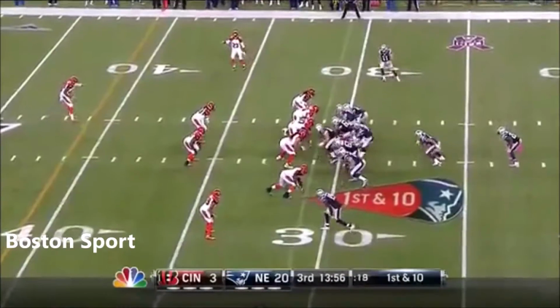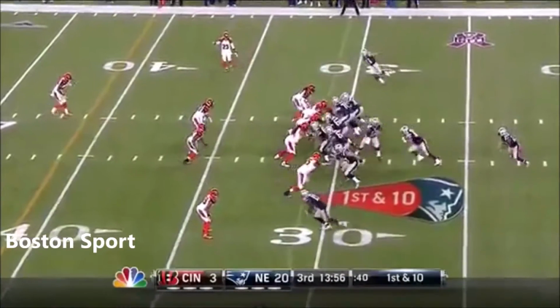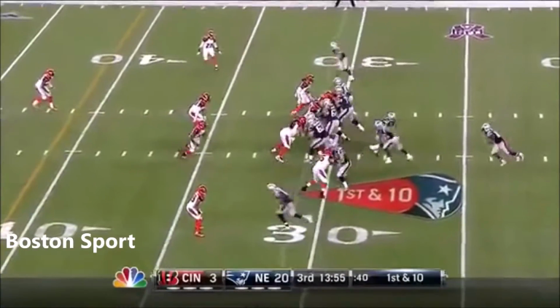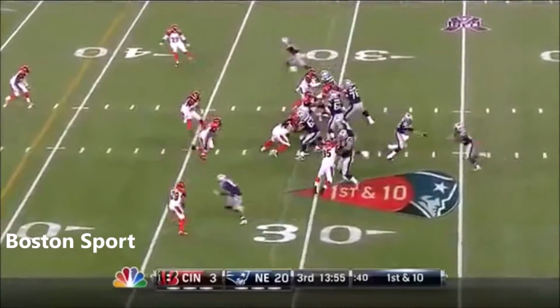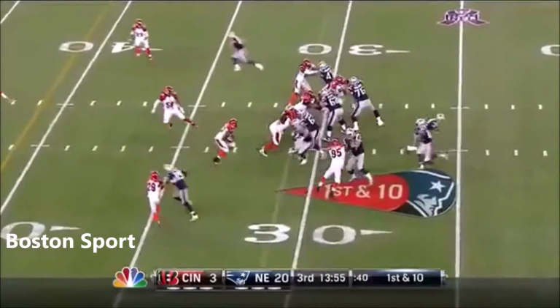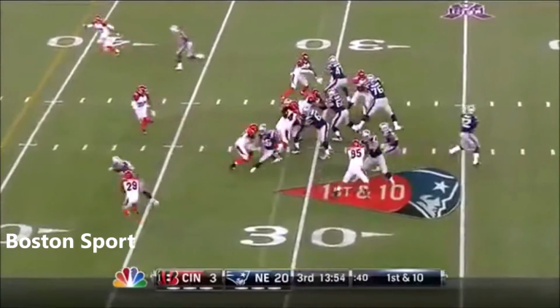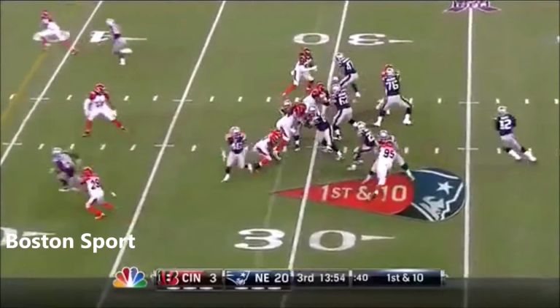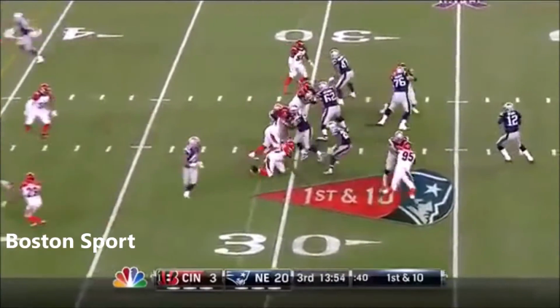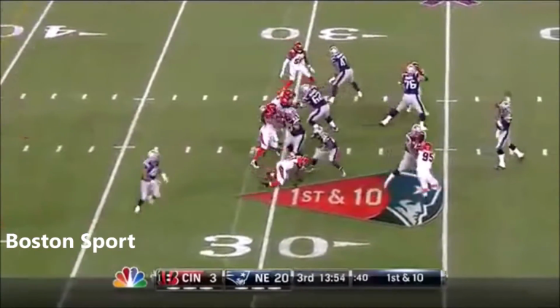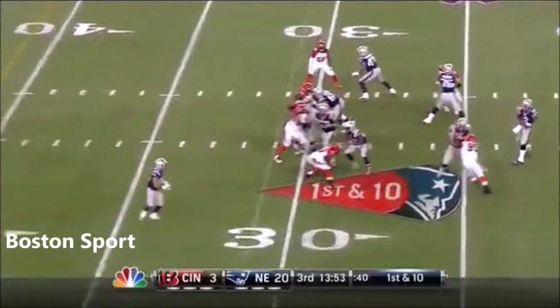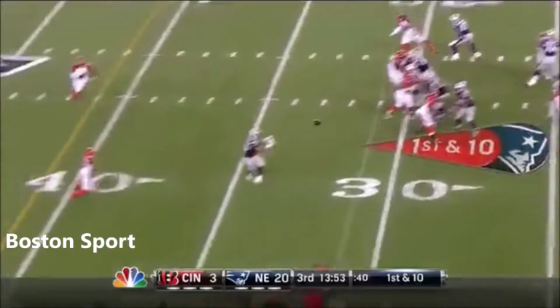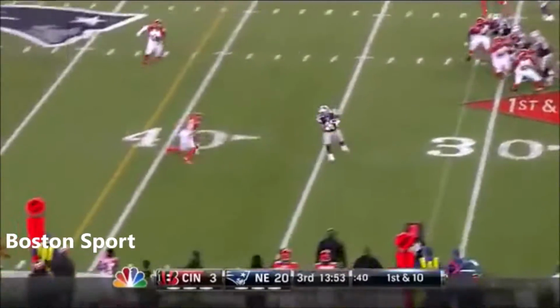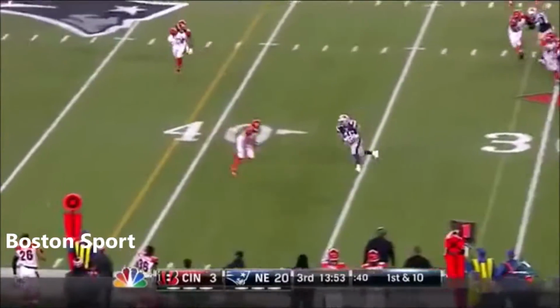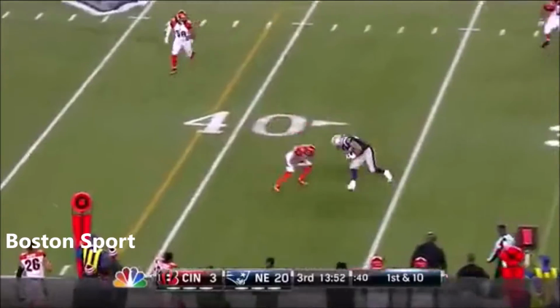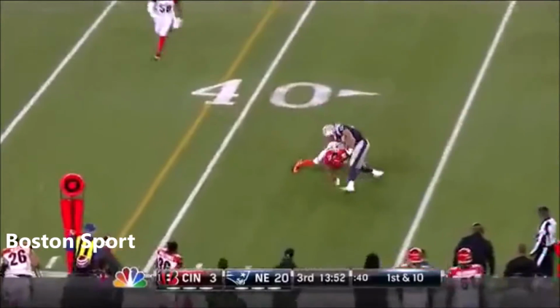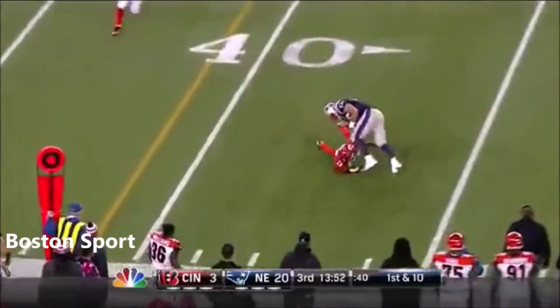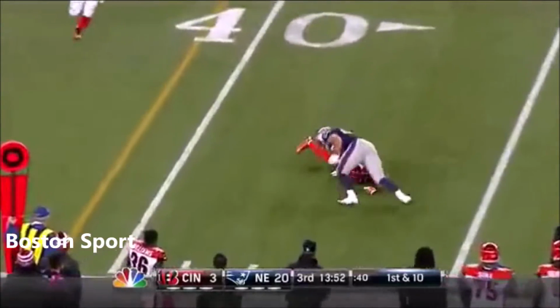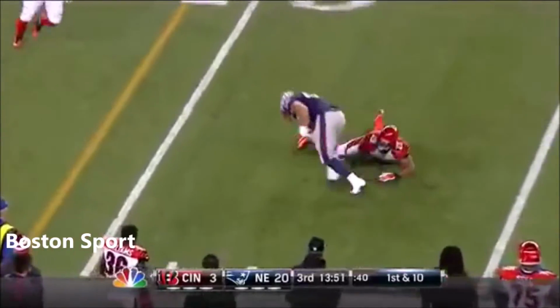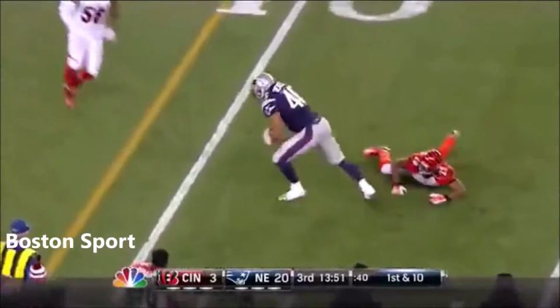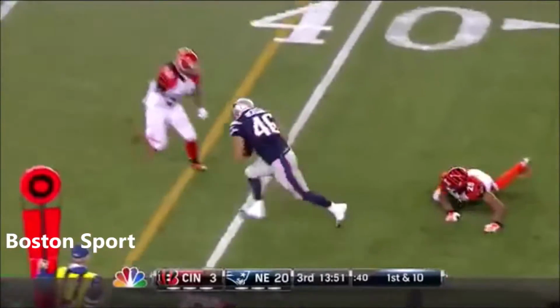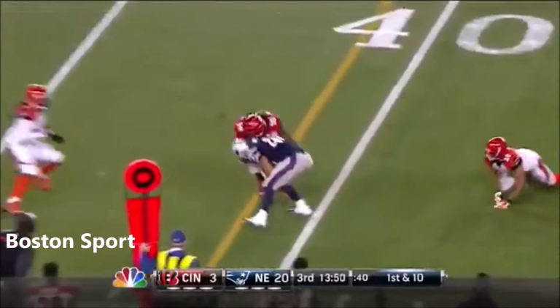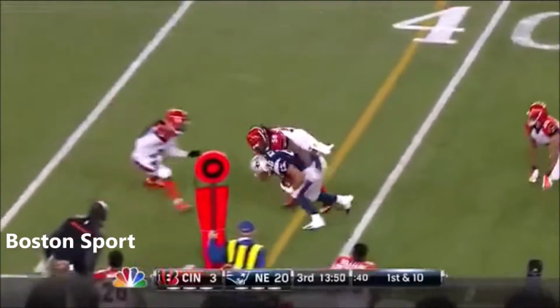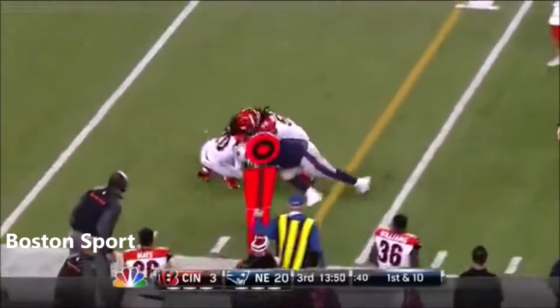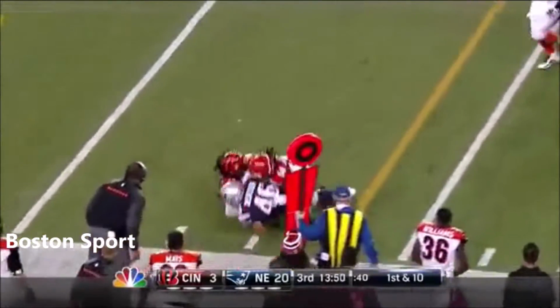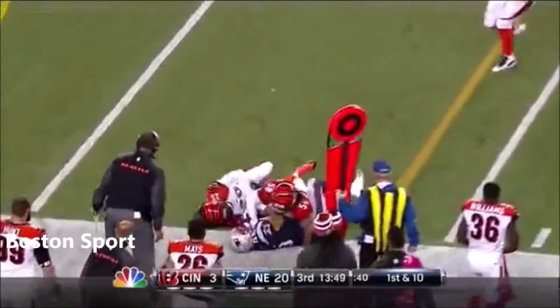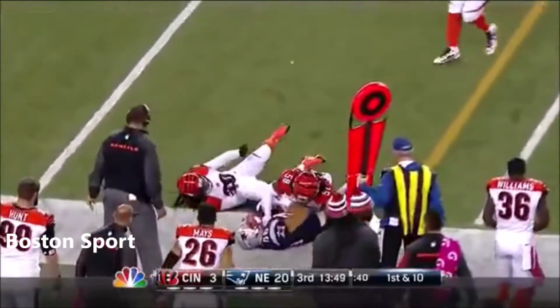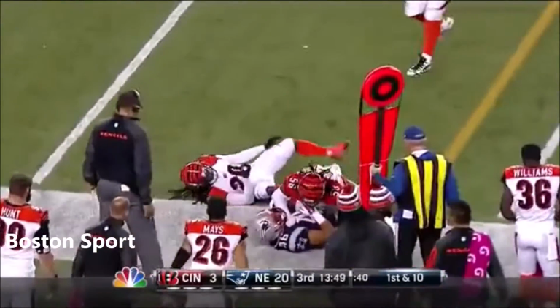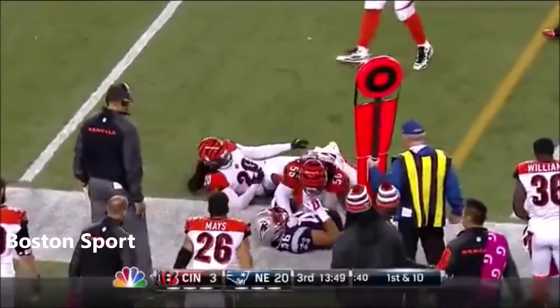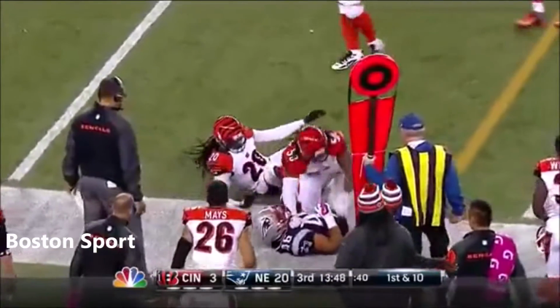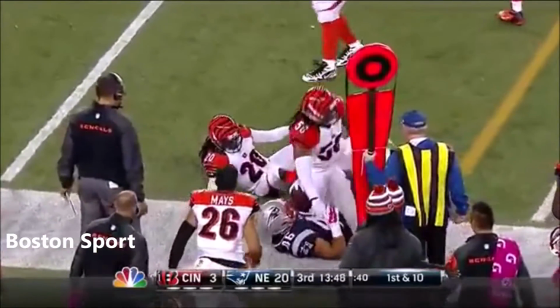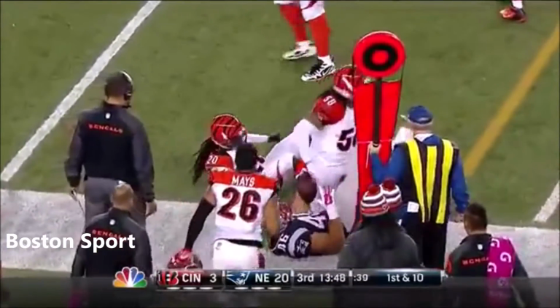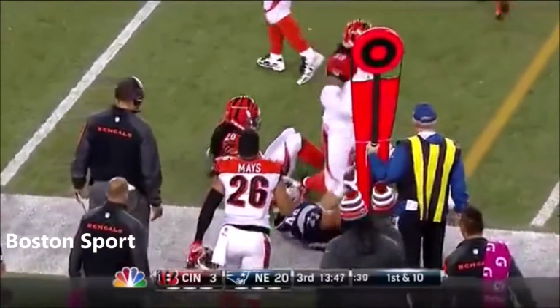Now Brady starts to drive from the 31-yard line. Play action. Completes the pass, staying on his feet. Picking up the first down is James Devlin.